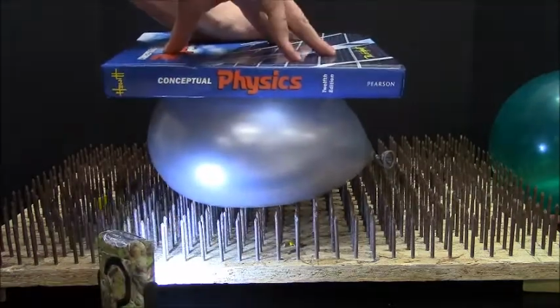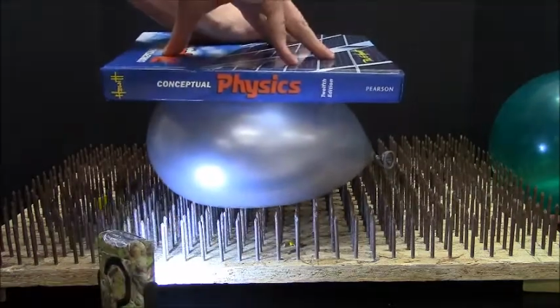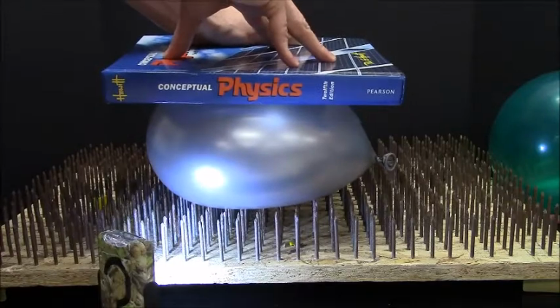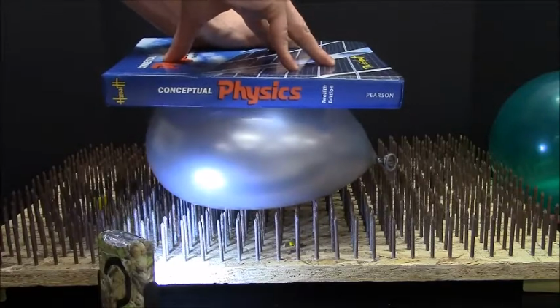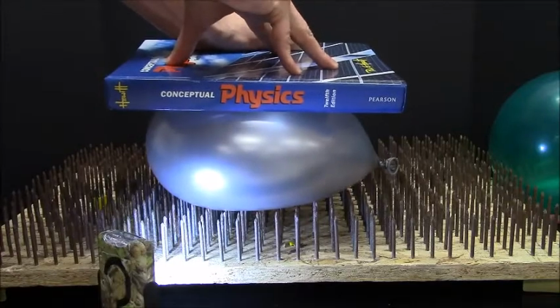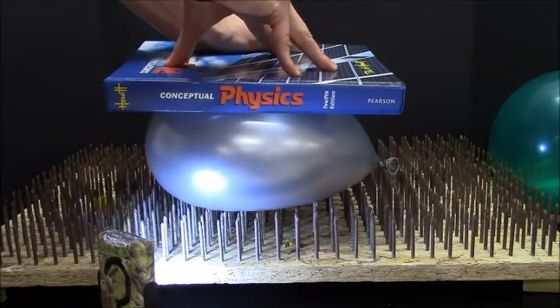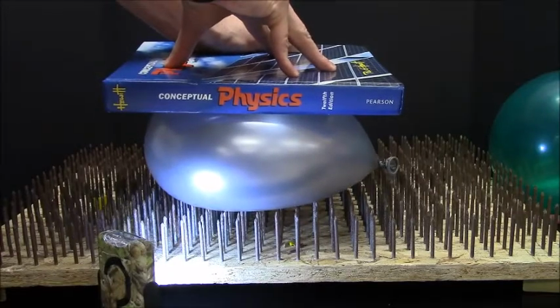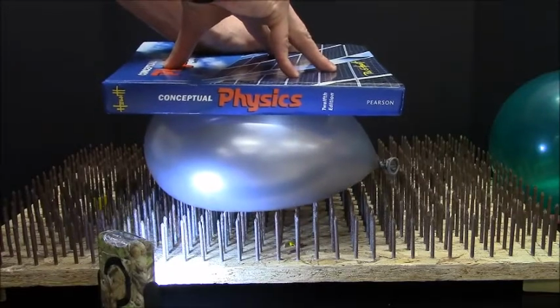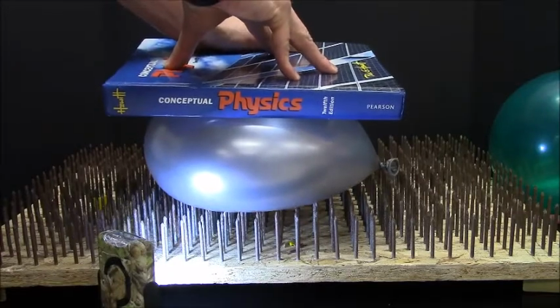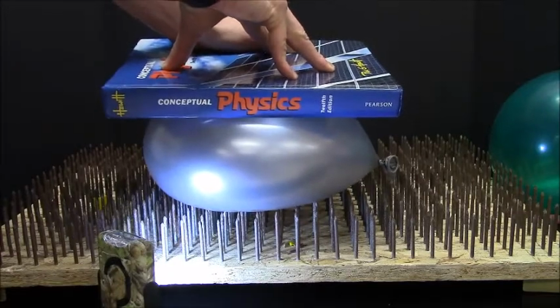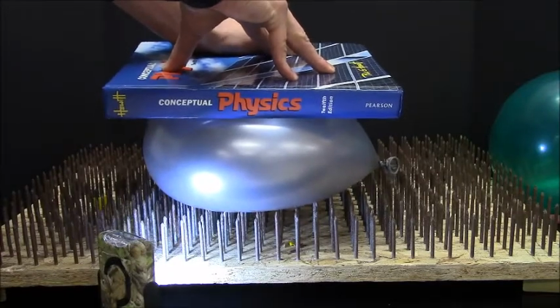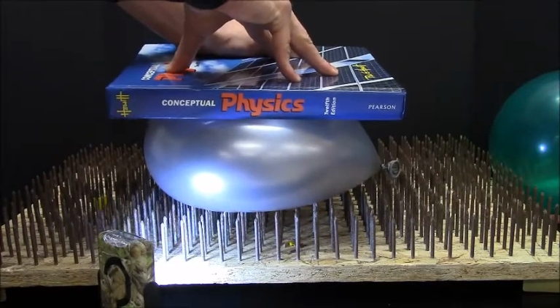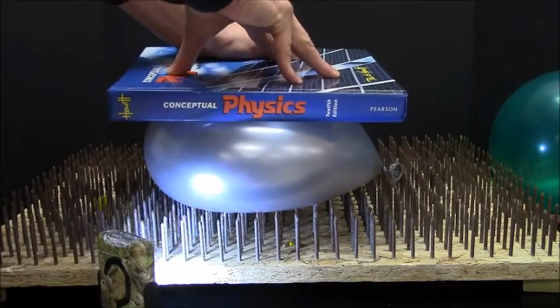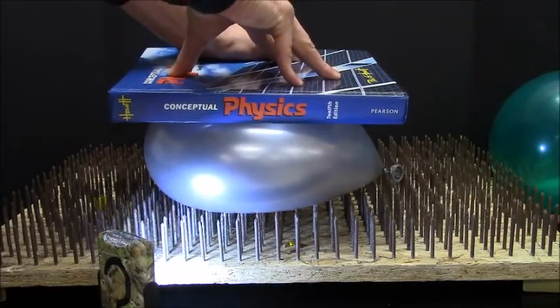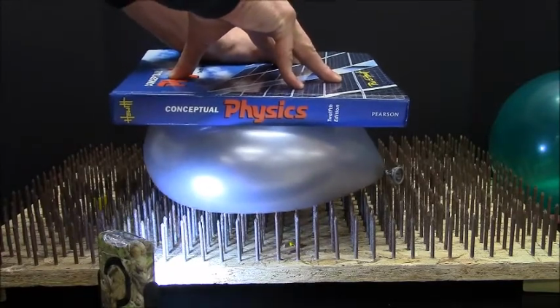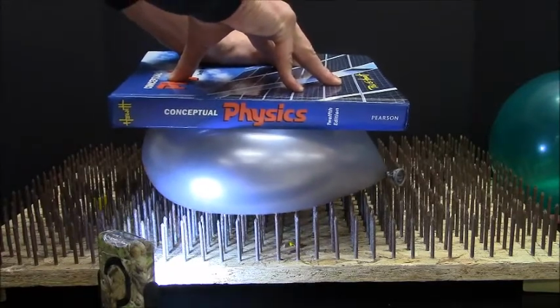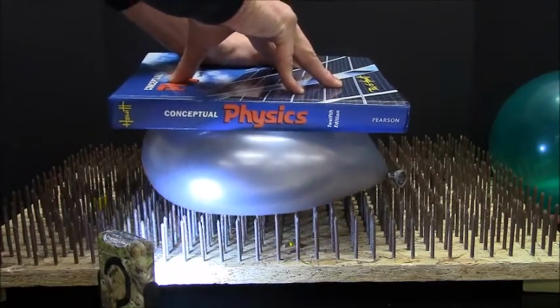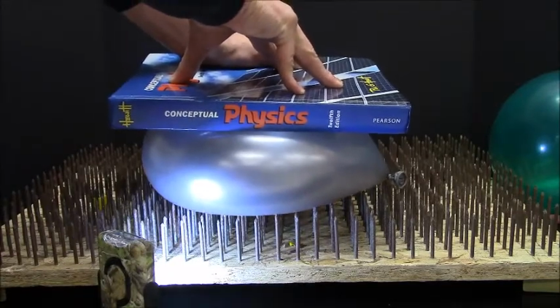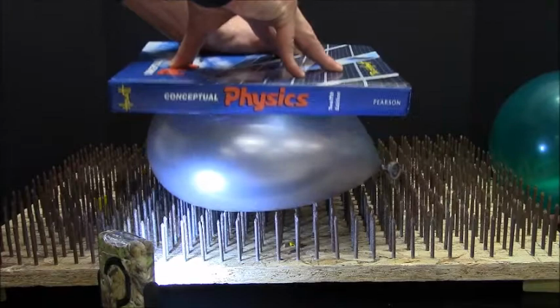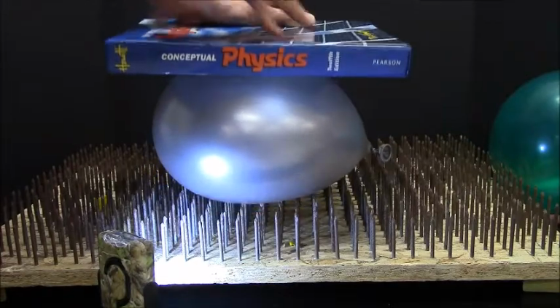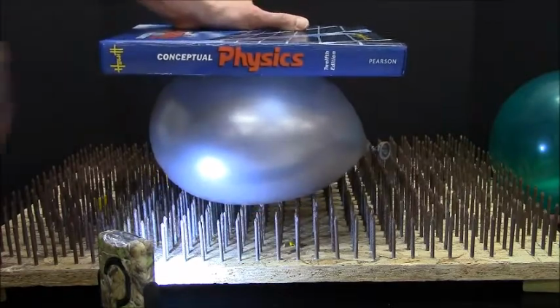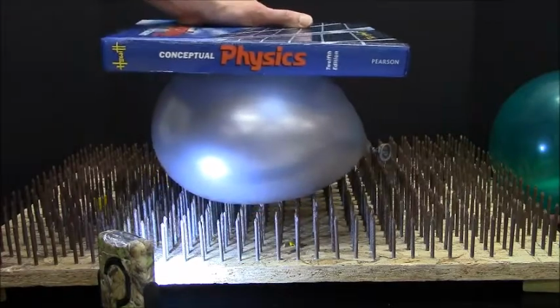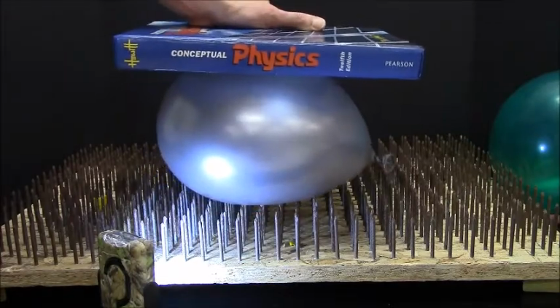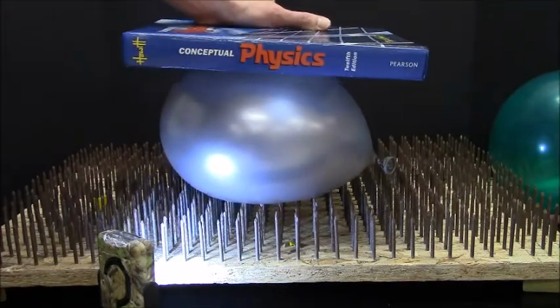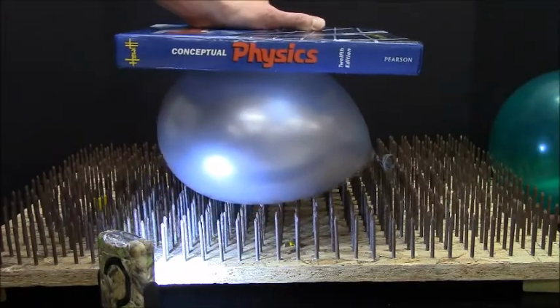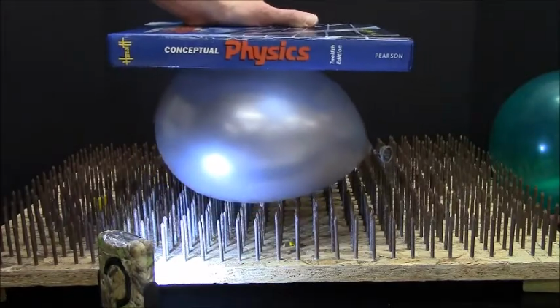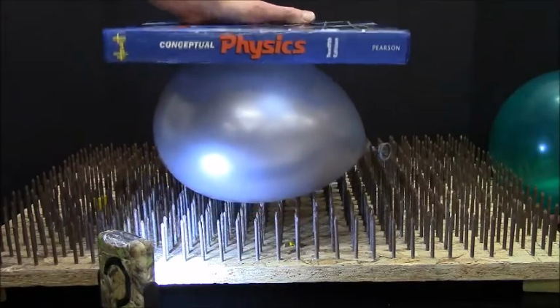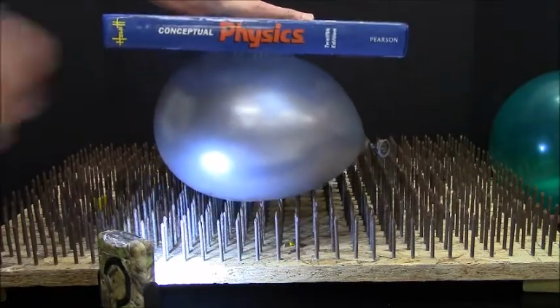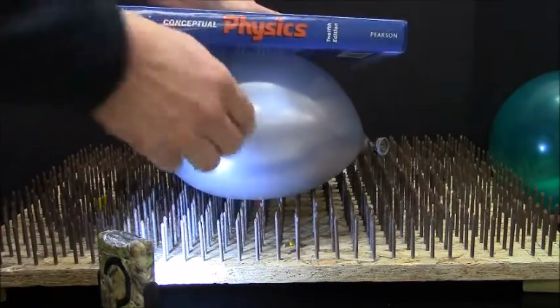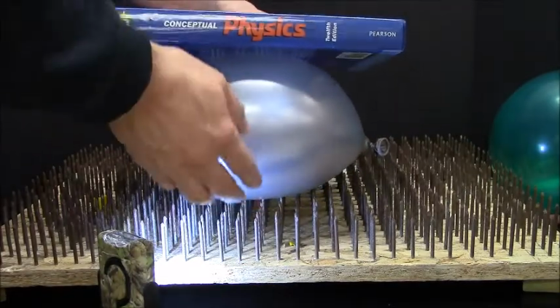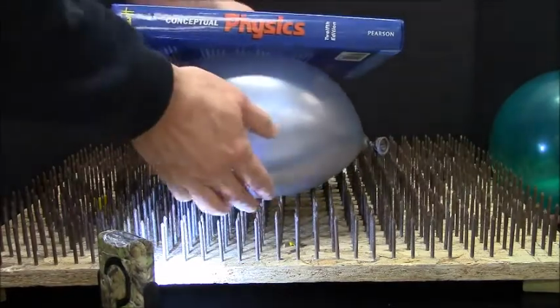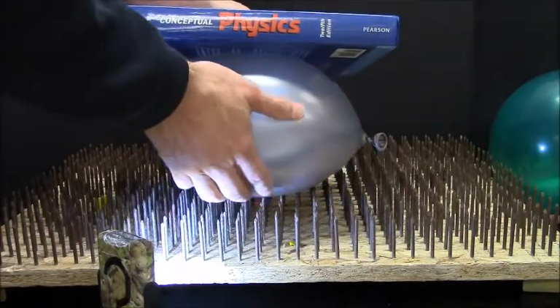Okay, let's do it again. See if we can get it to pop. I'm going to push even harder. Man, that seems like that would have popped, even if it were on the table.